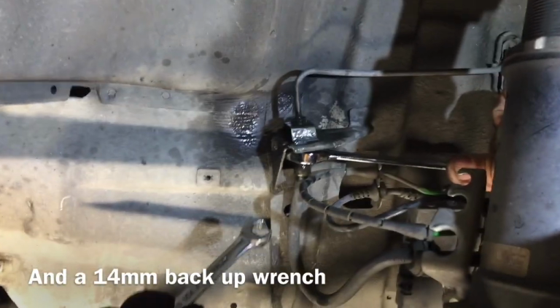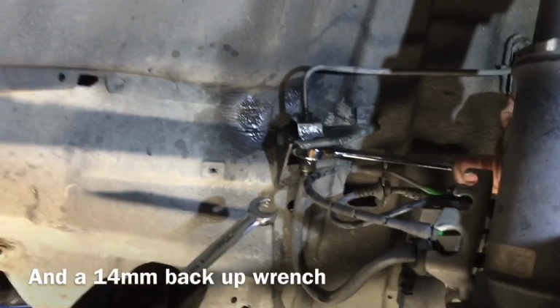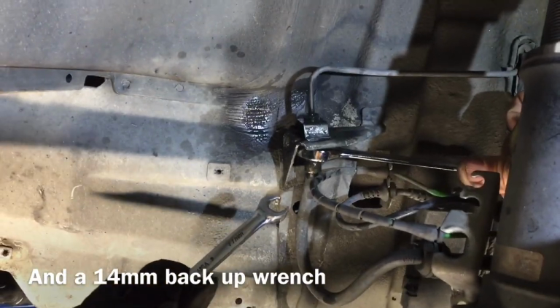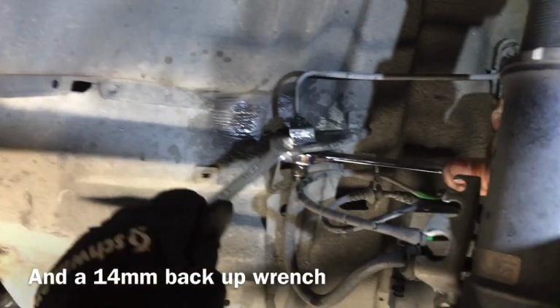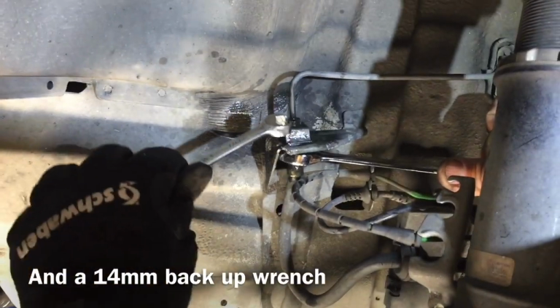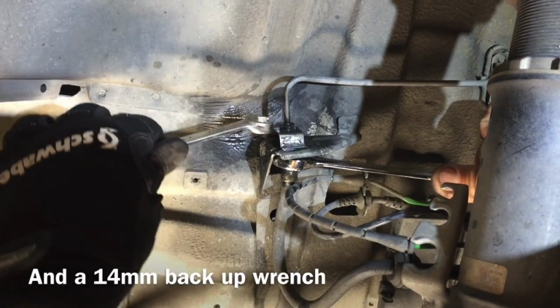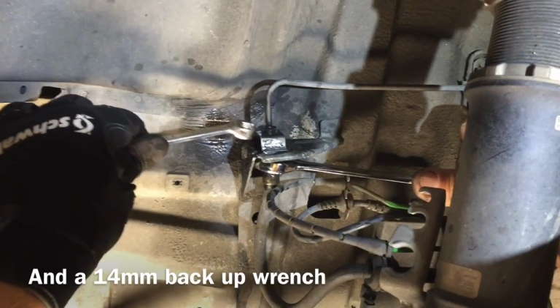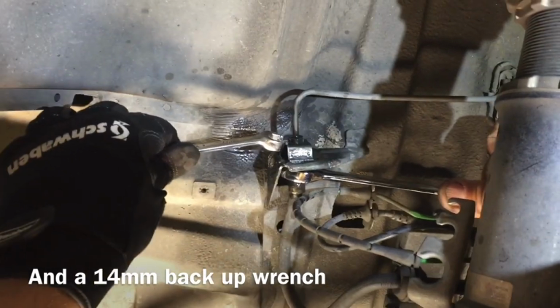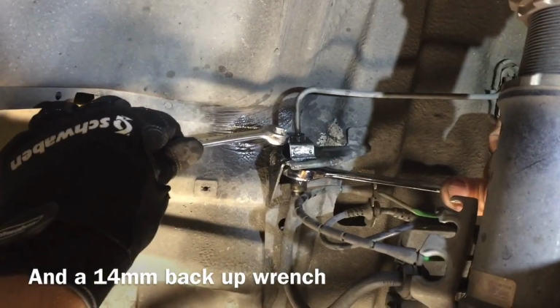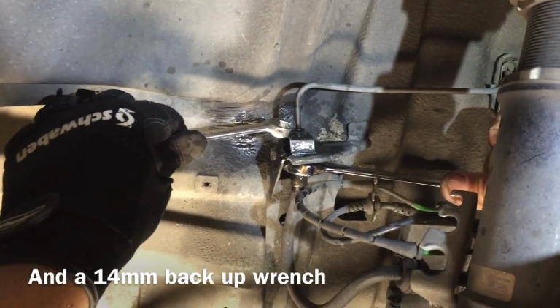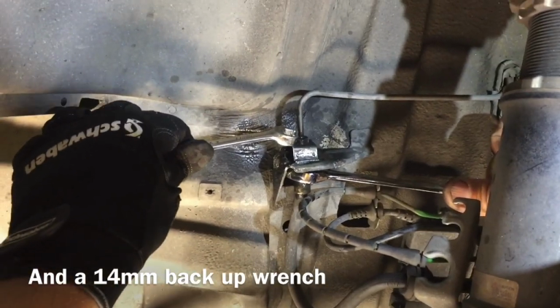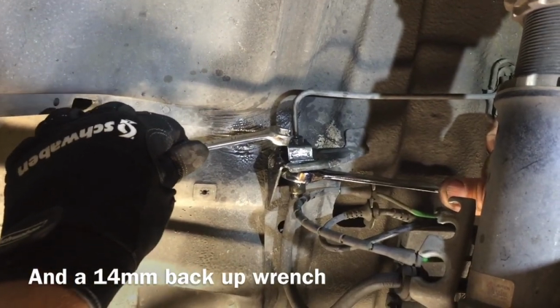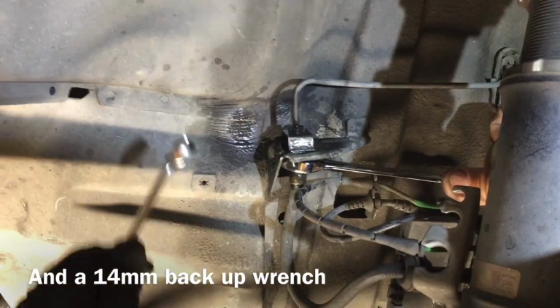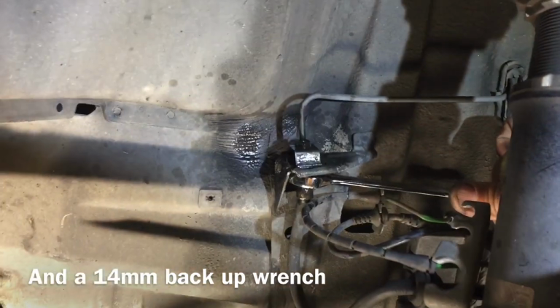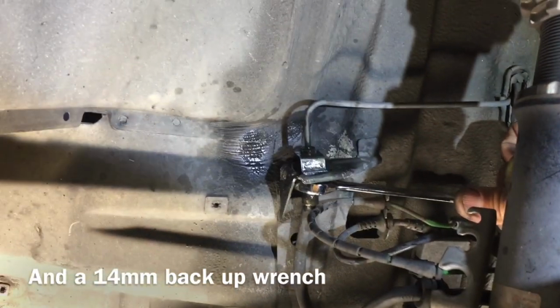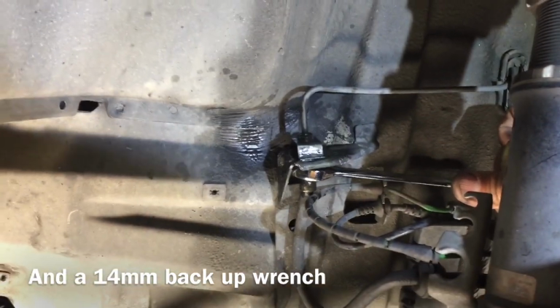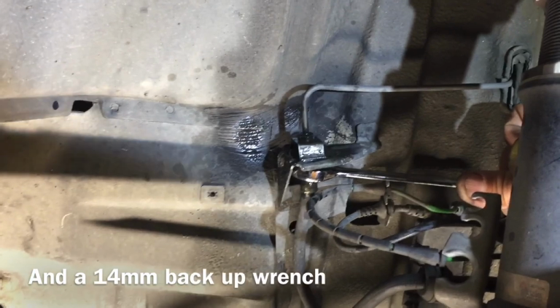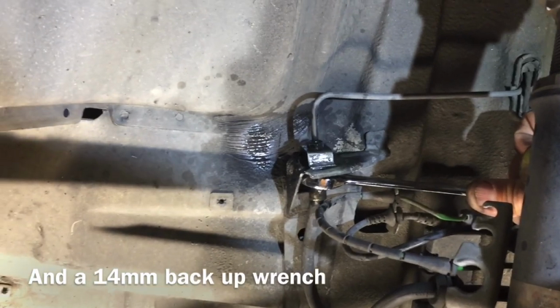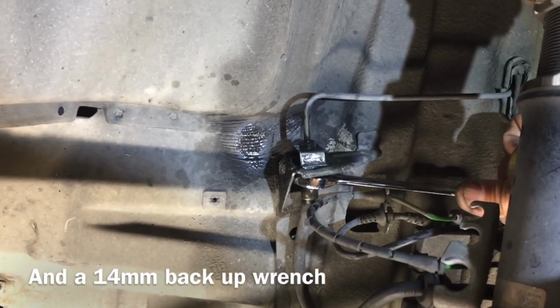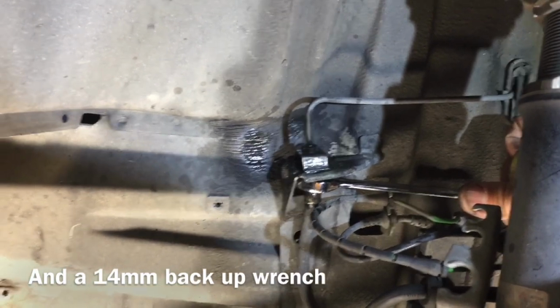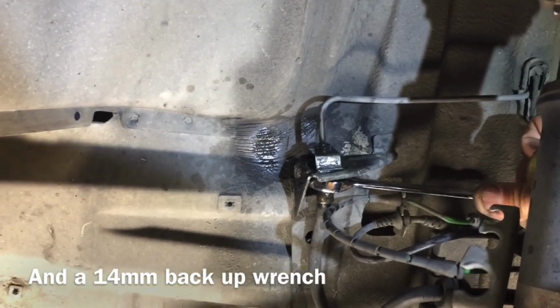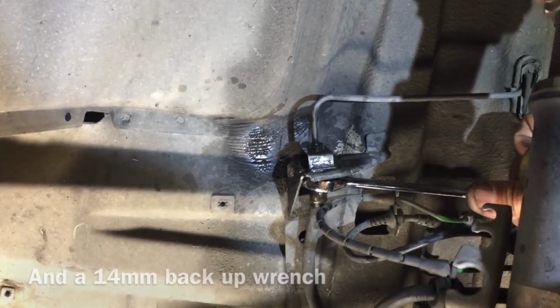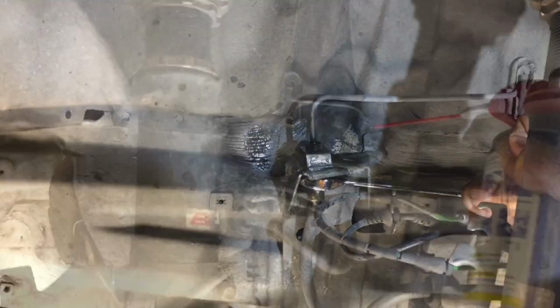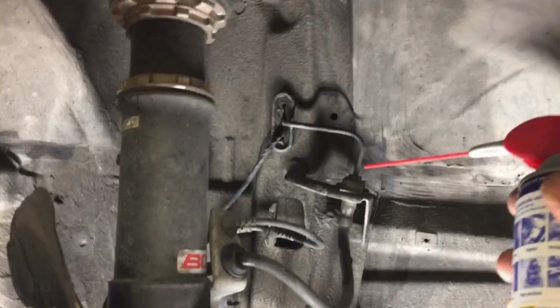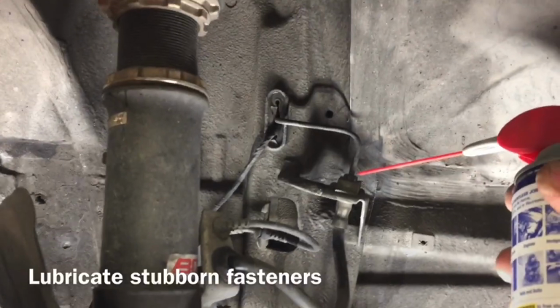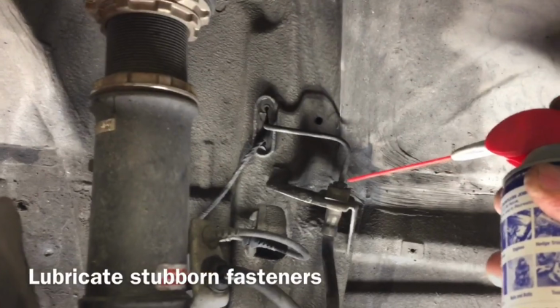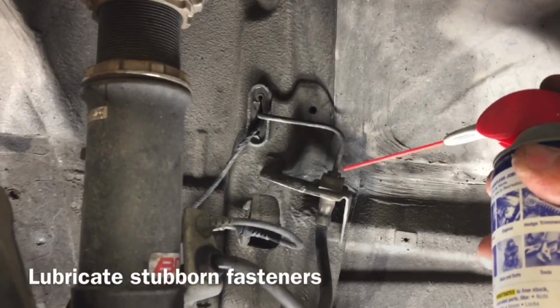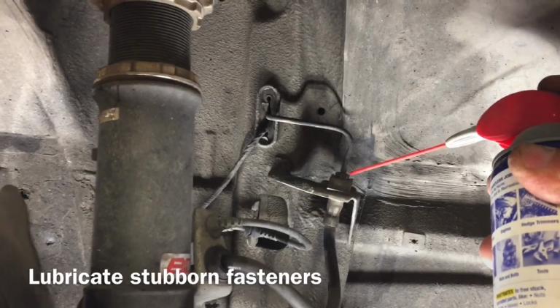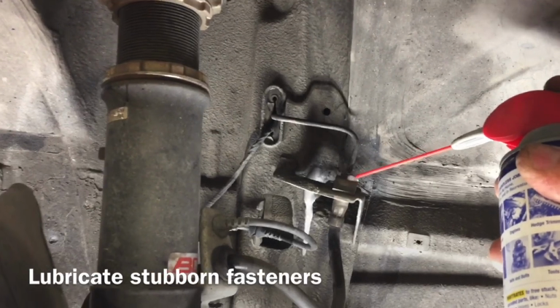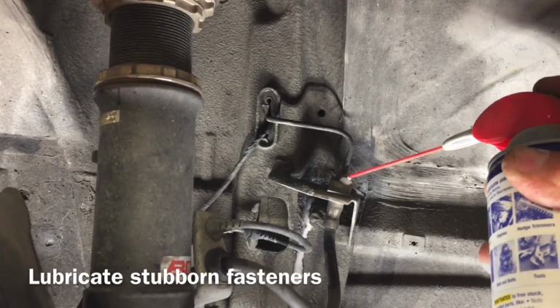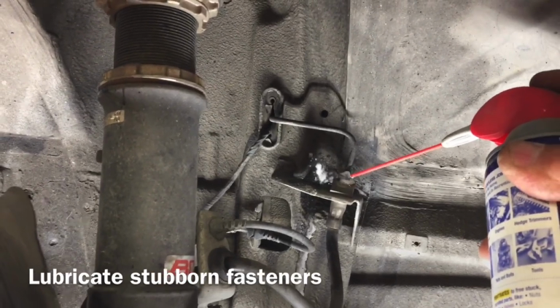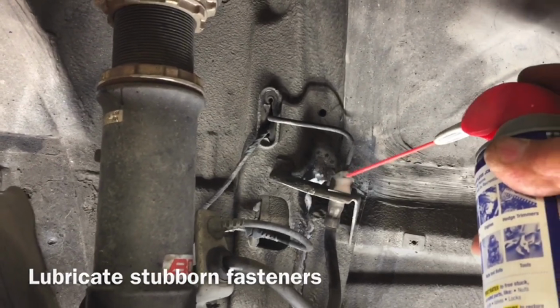Use your 11 millimeter and a 14 millimeter backup wrench. The backup wrench ensures you're not twisting the line when you break it loose. Because these are OEM and have been on there for a long time, you can easily ruin them — they're really locked tight. Use a little lubrication to break them loose easier.